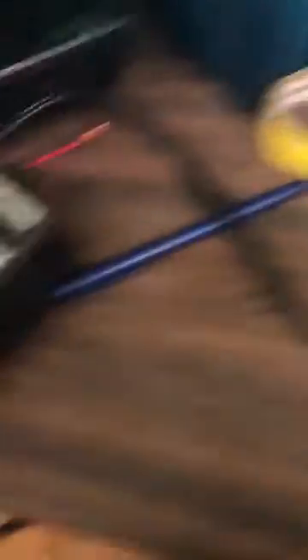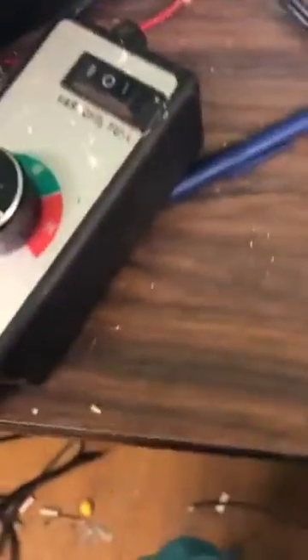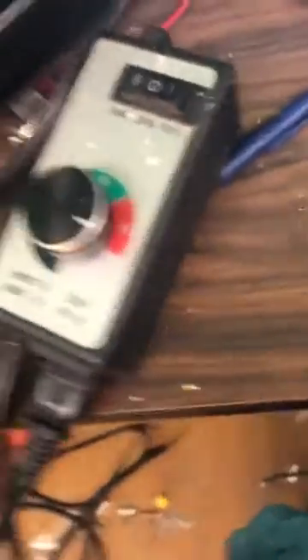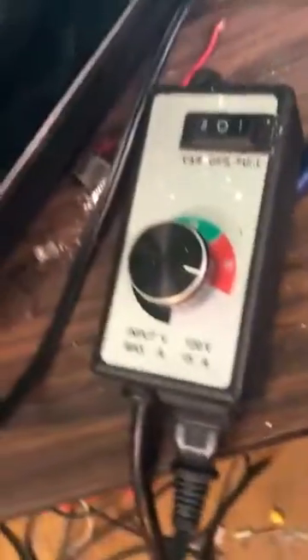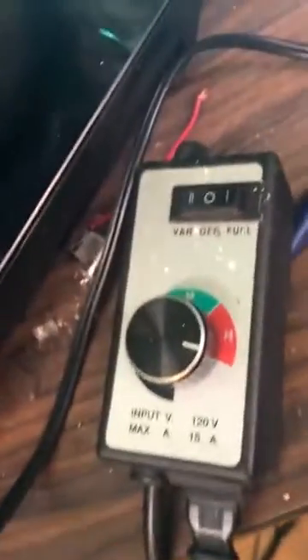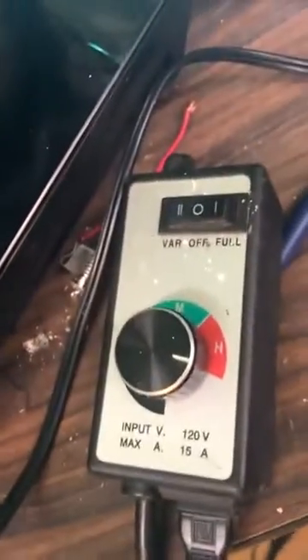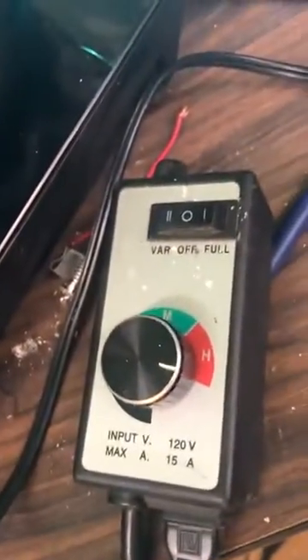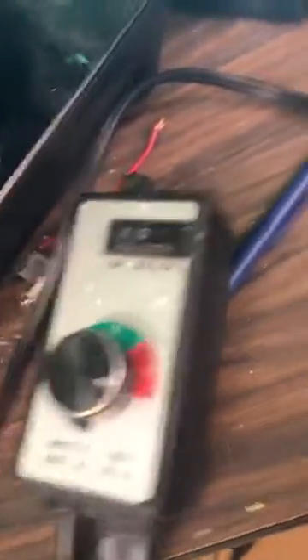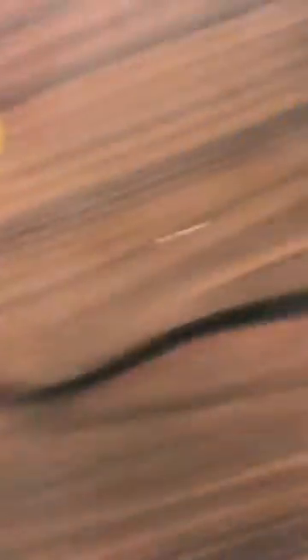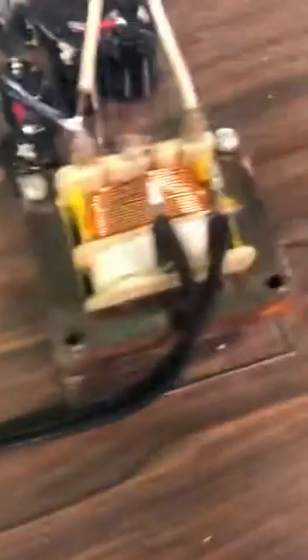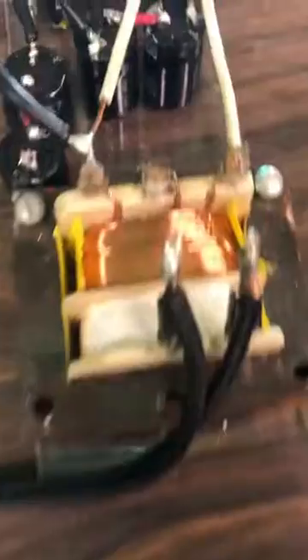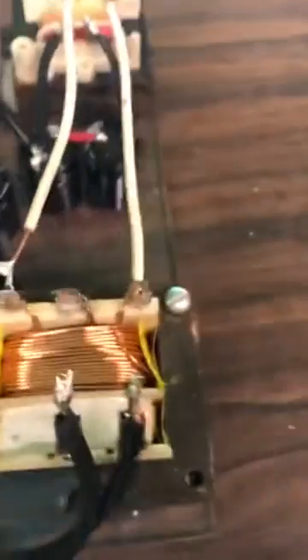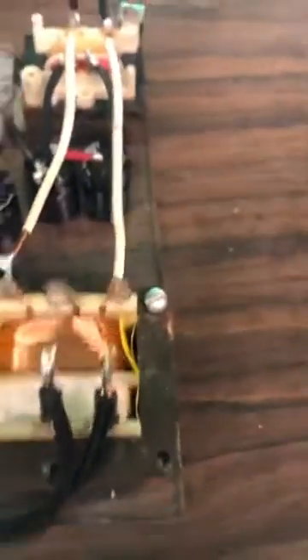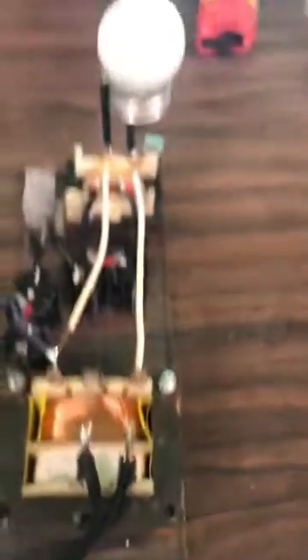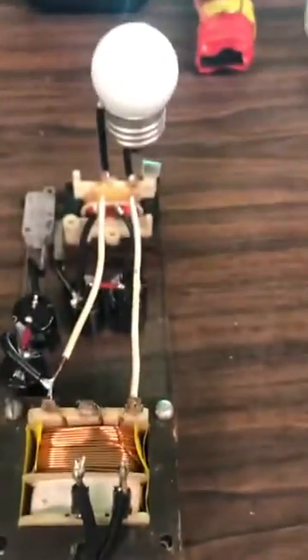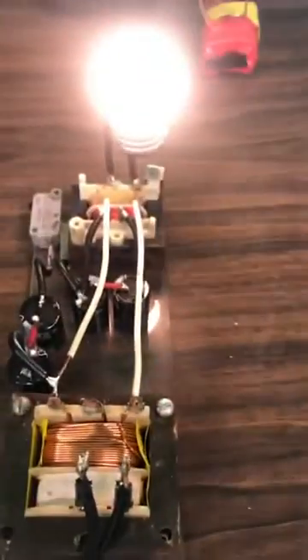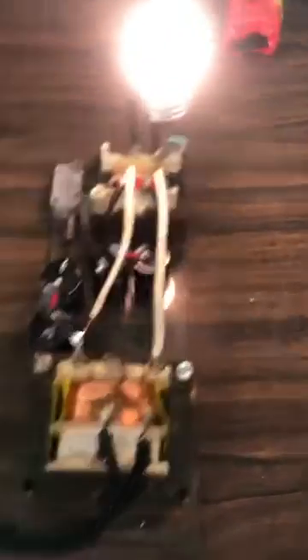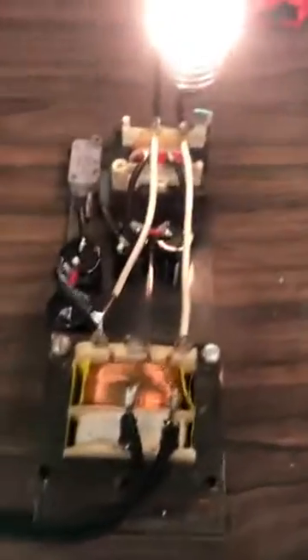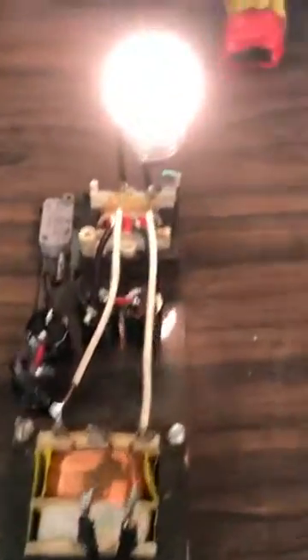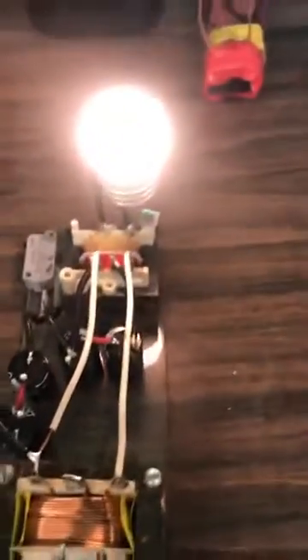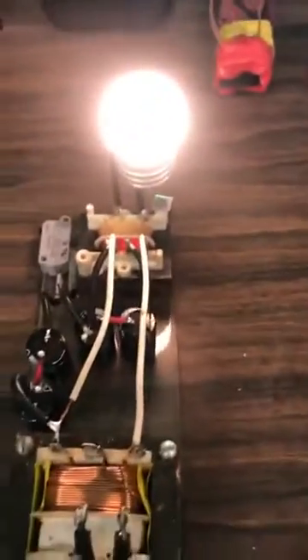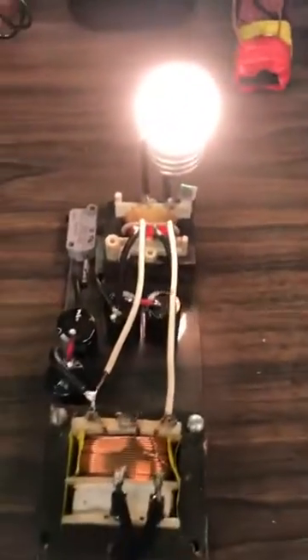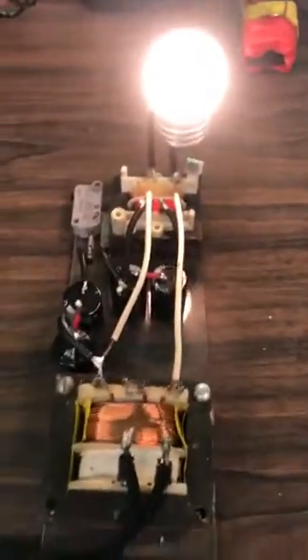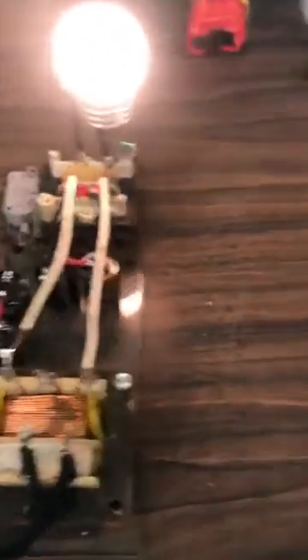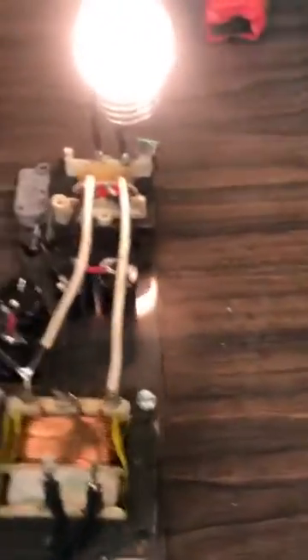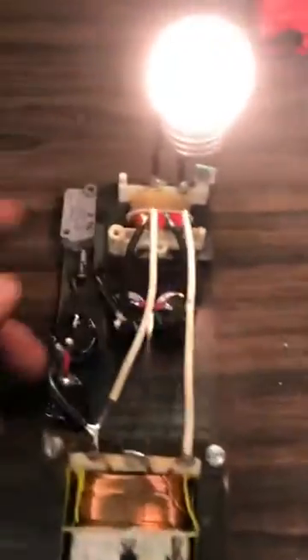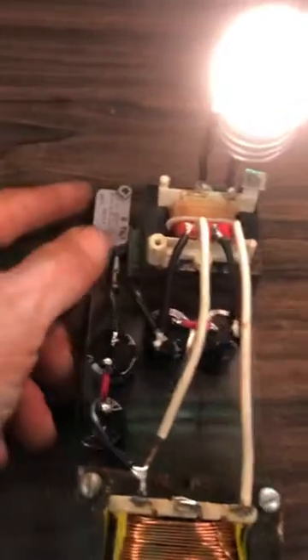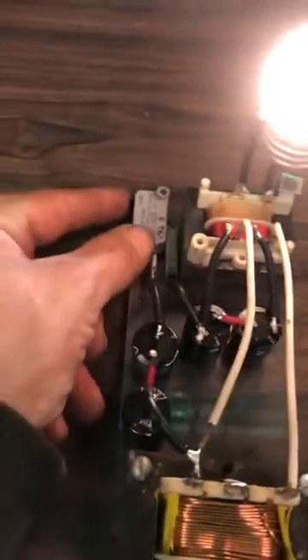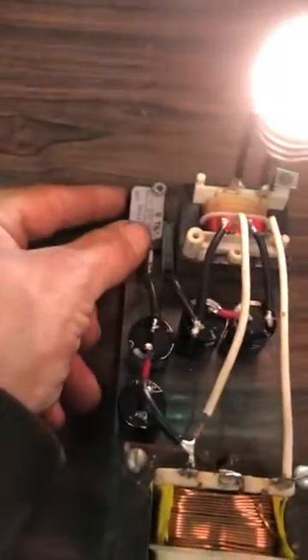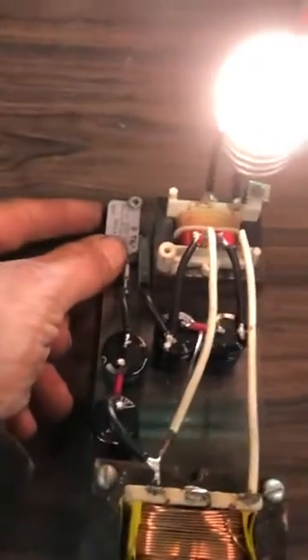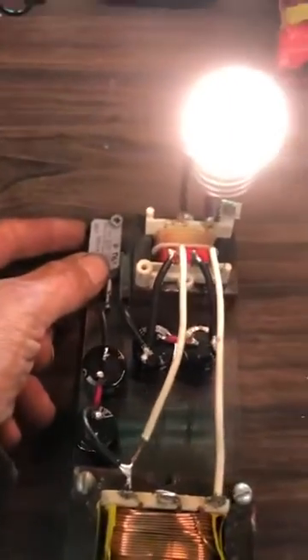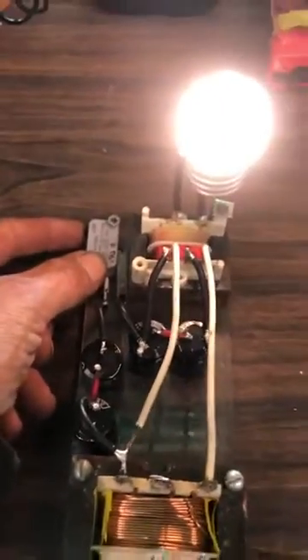So here's my input right here. We're going to go ahead and turn that on. You can see that it's glowing. And this is the resonance trigger switch.